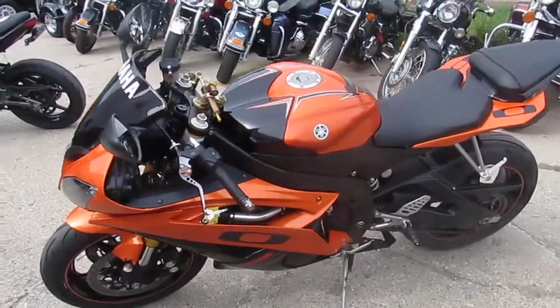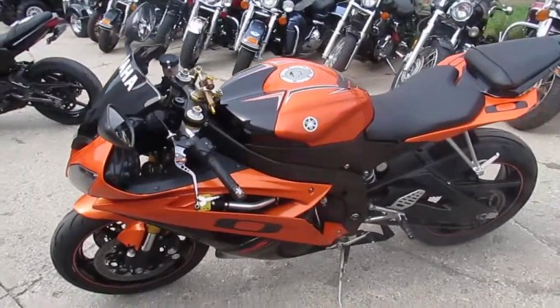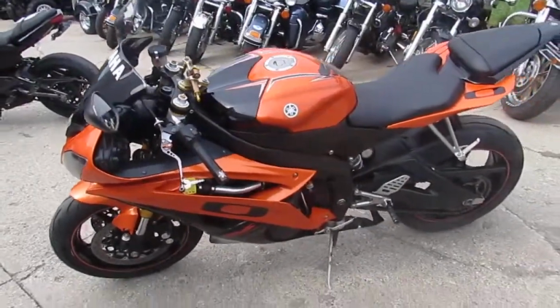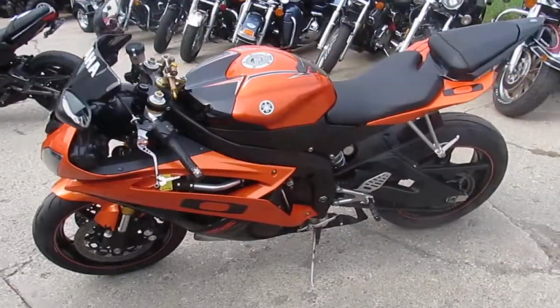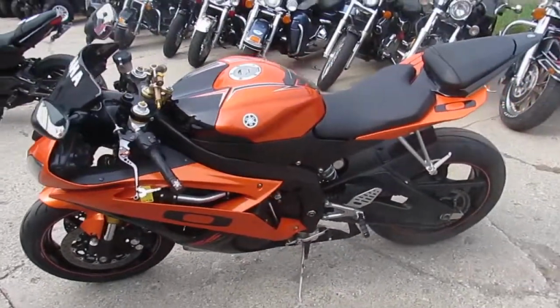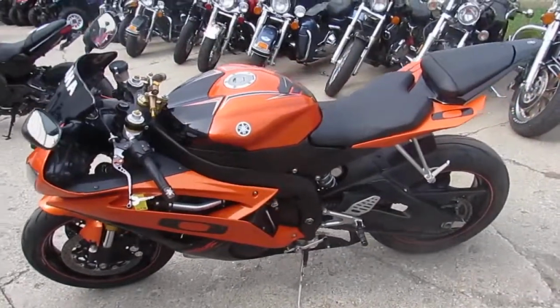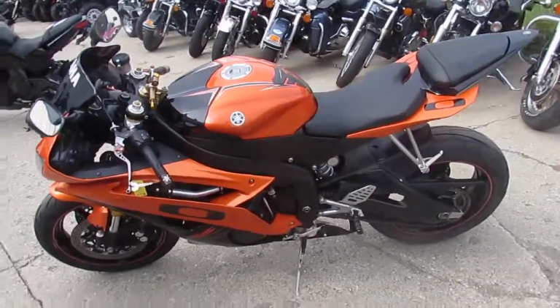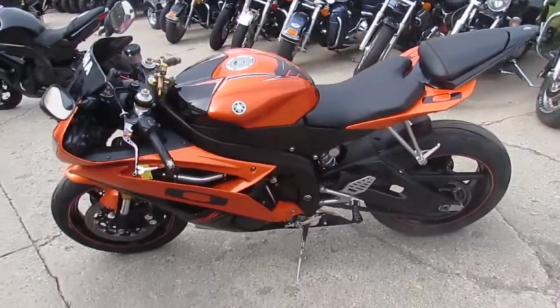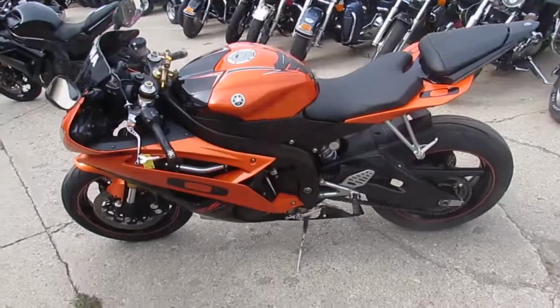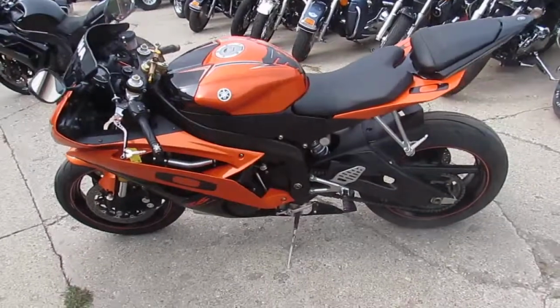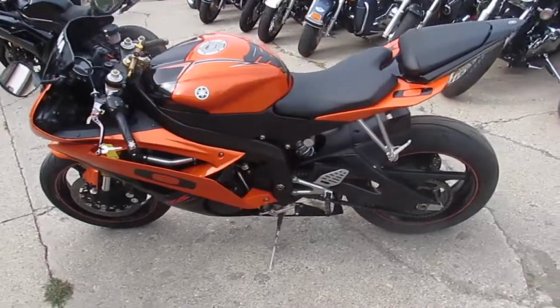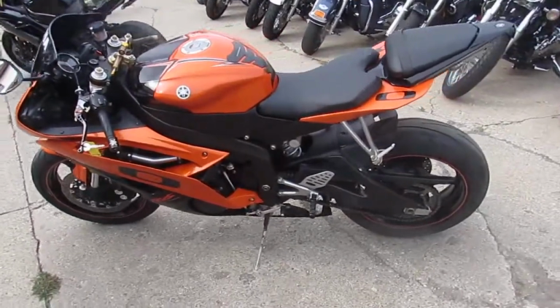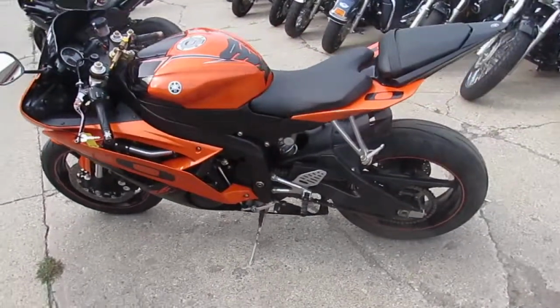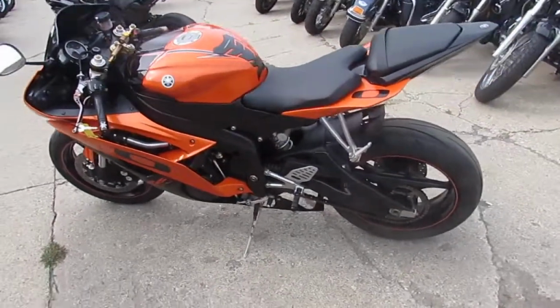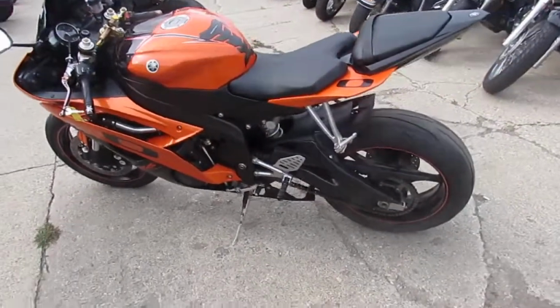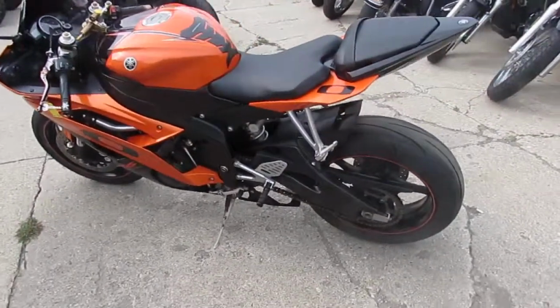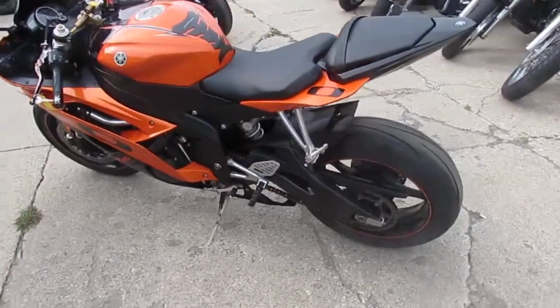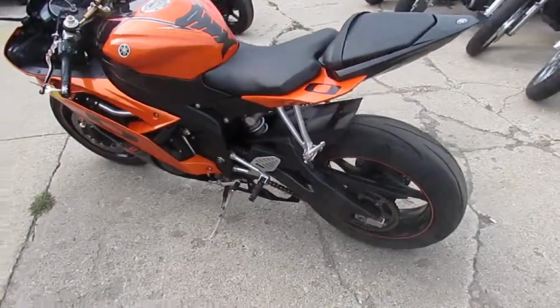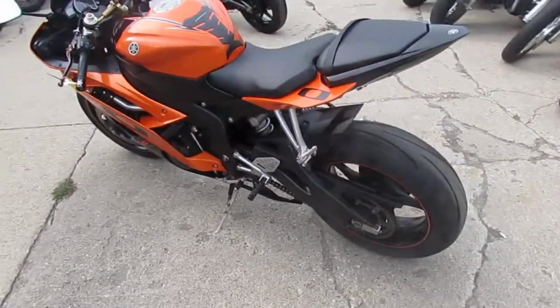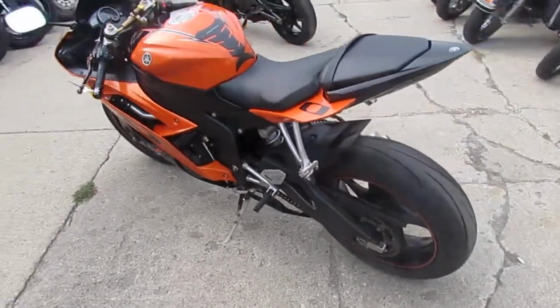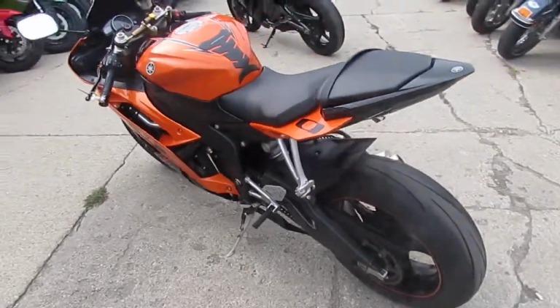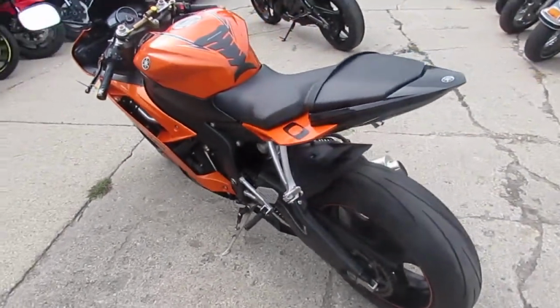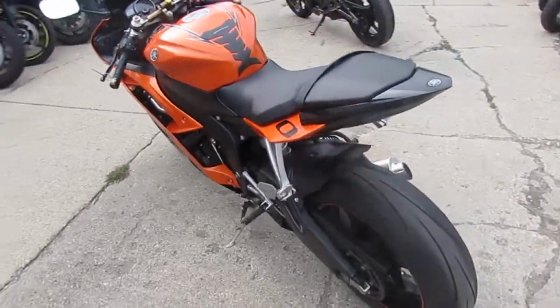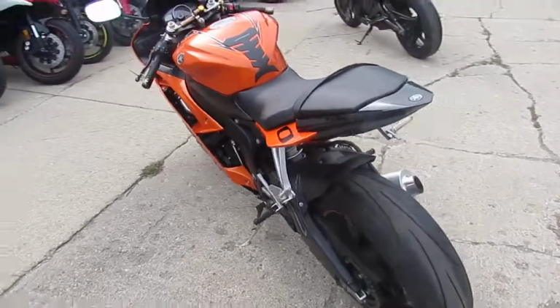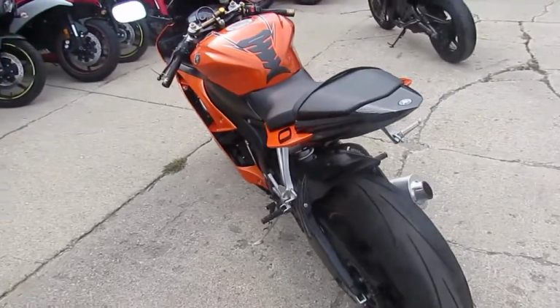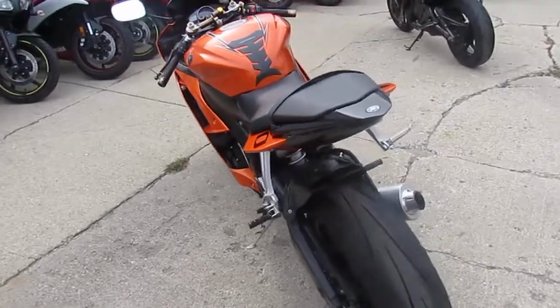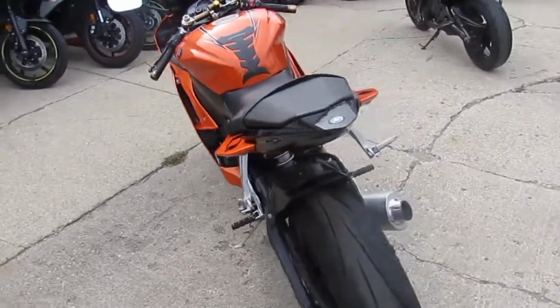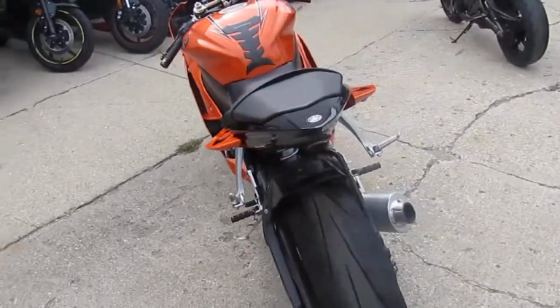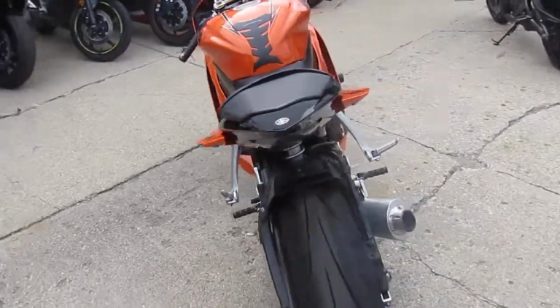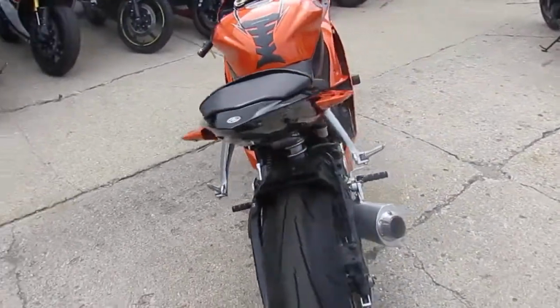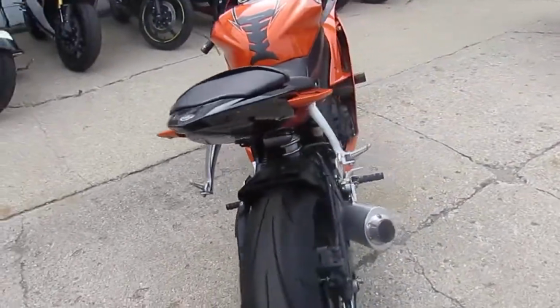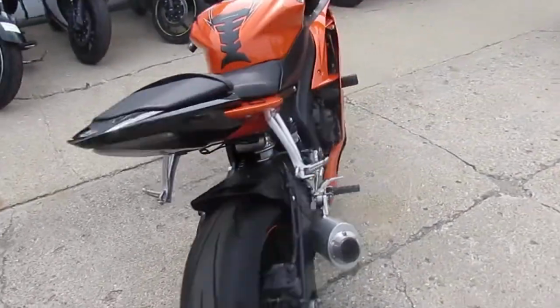We have this 2009 R6 priced to move at only $63.99. Don't miss out on this one guys, we won't be here long. Give us a call today and you can ride today — it's ApprovalPowerSports.com.